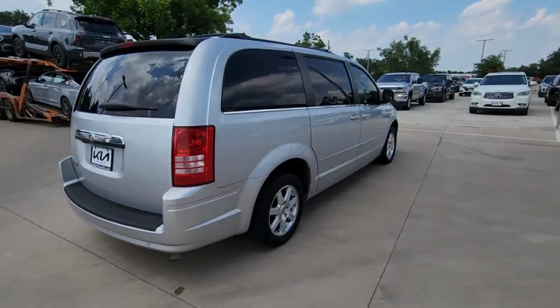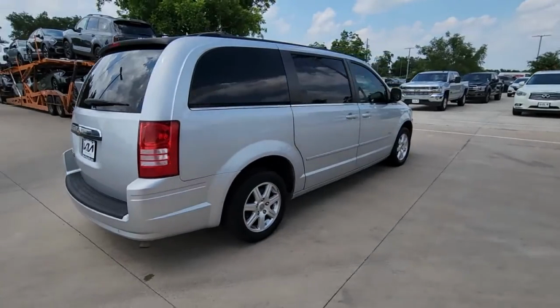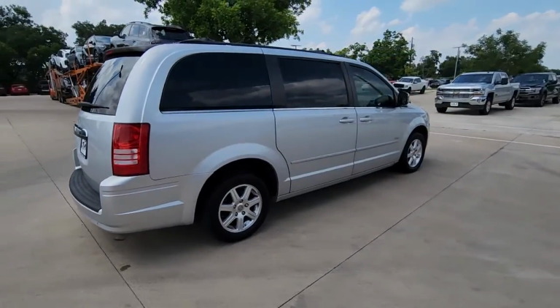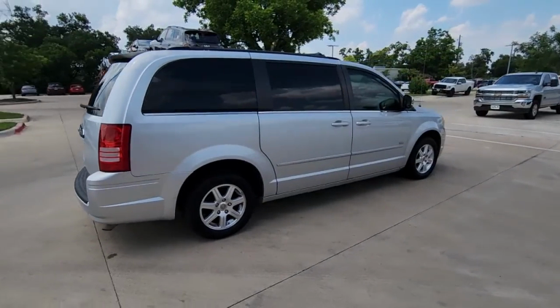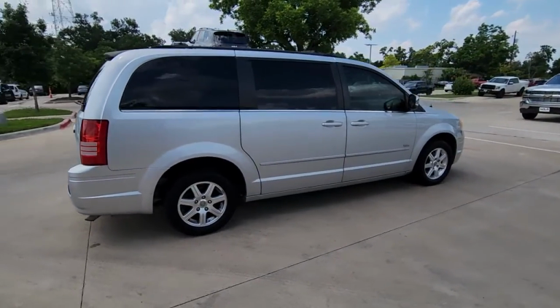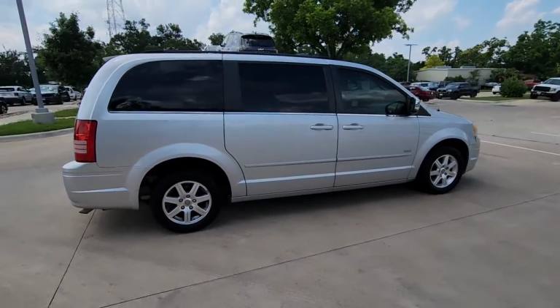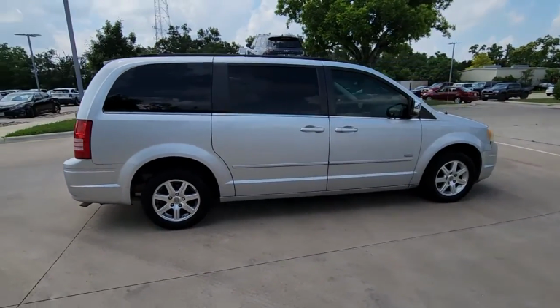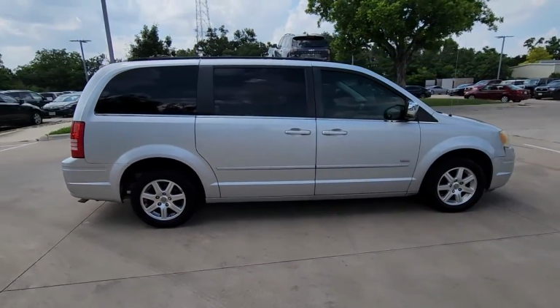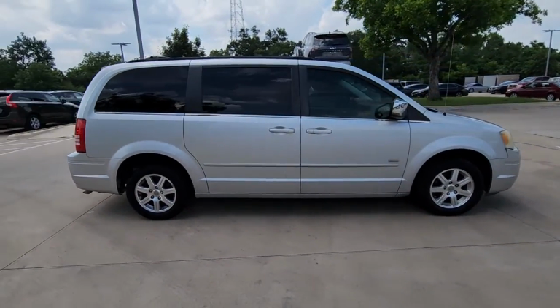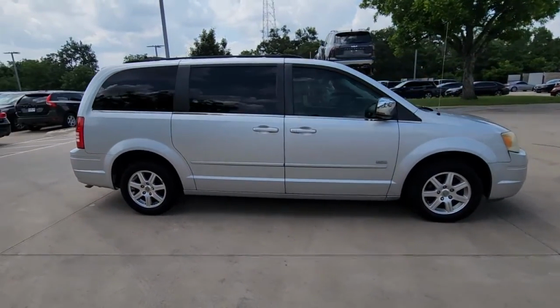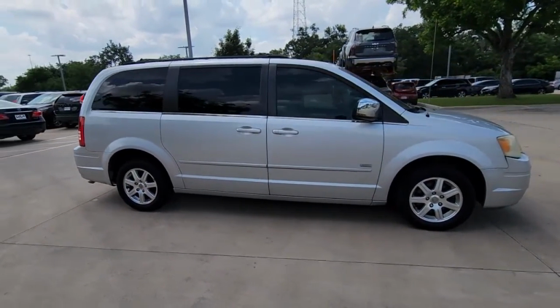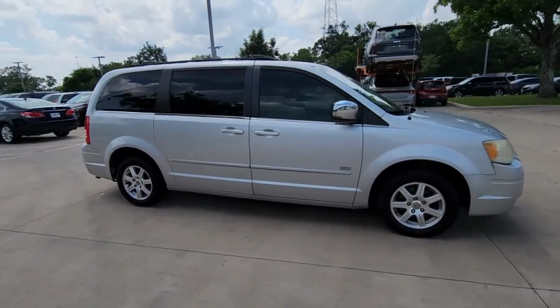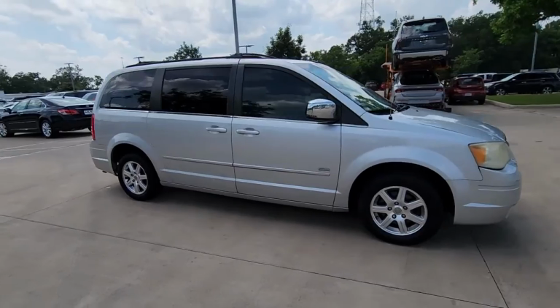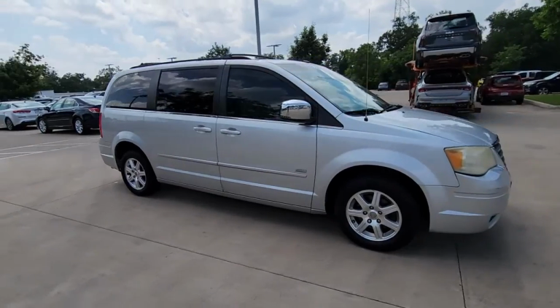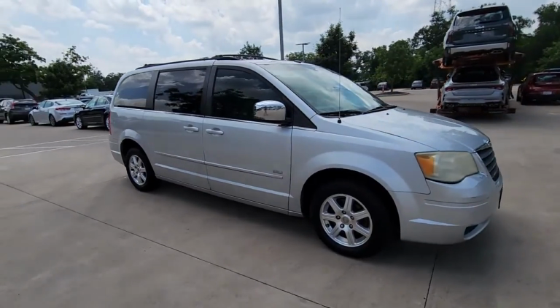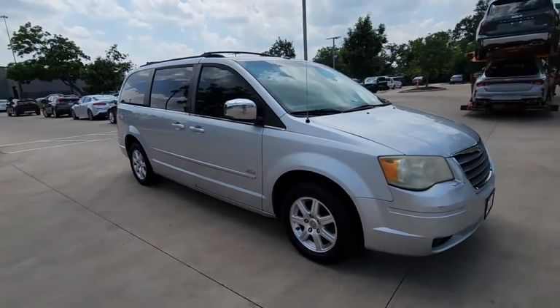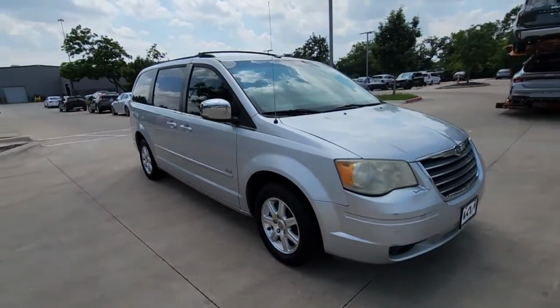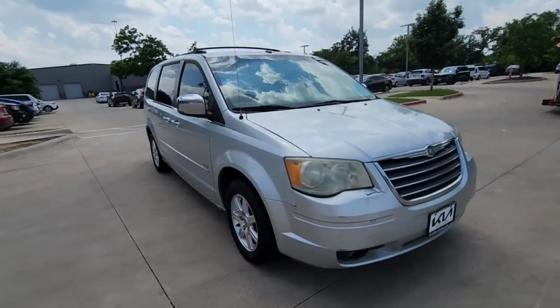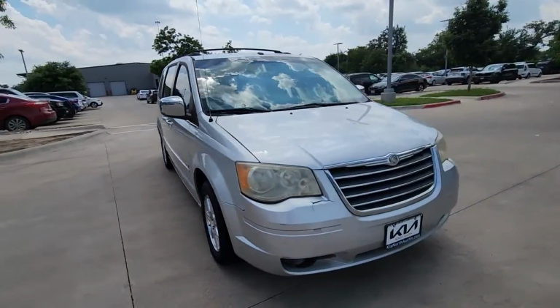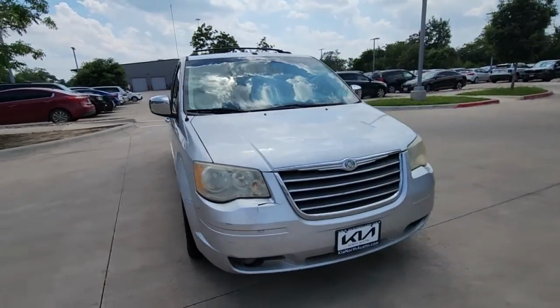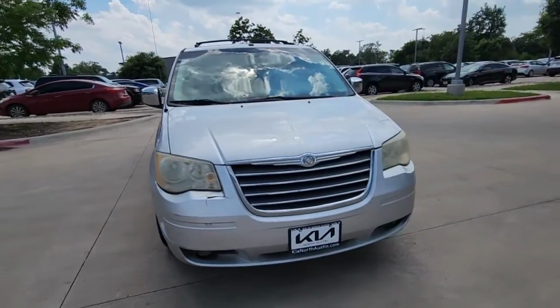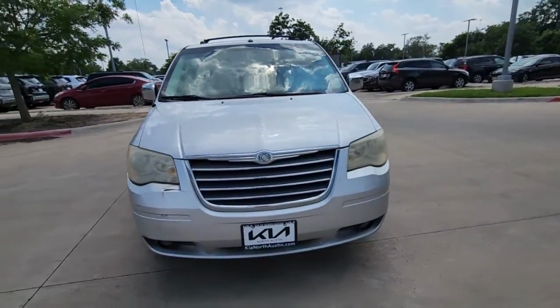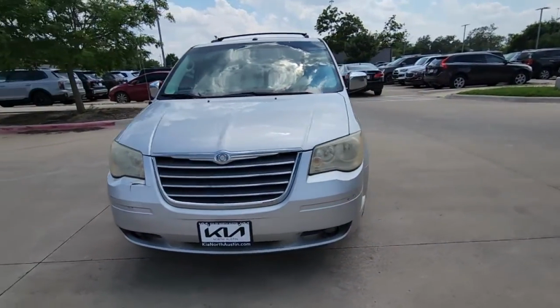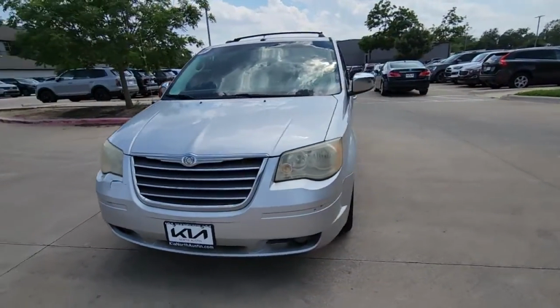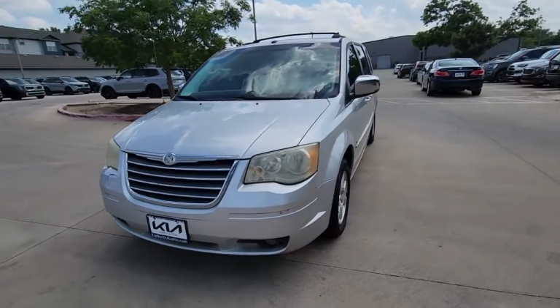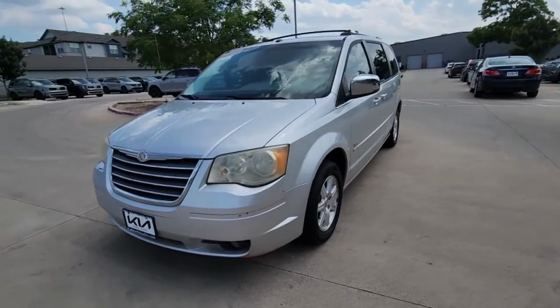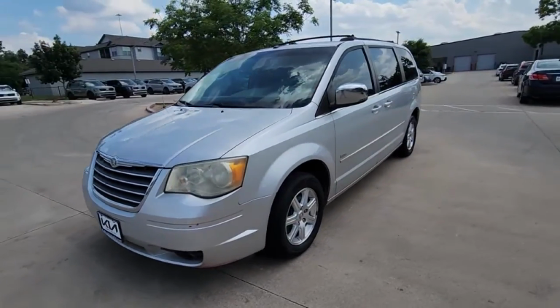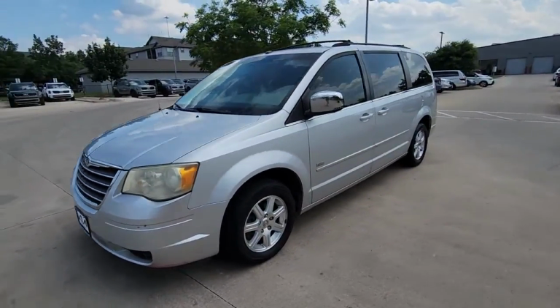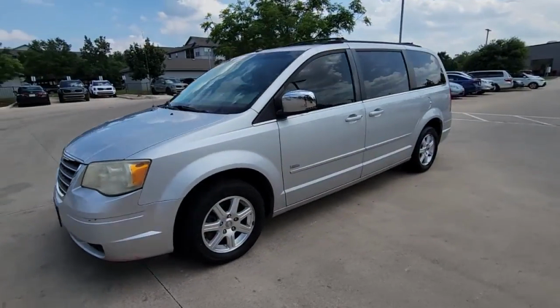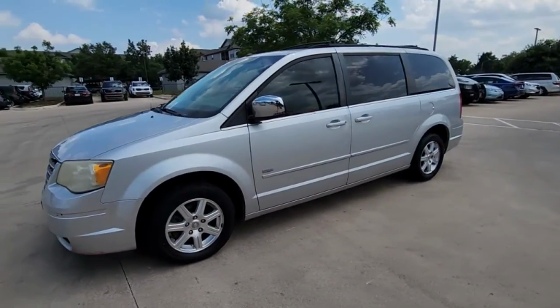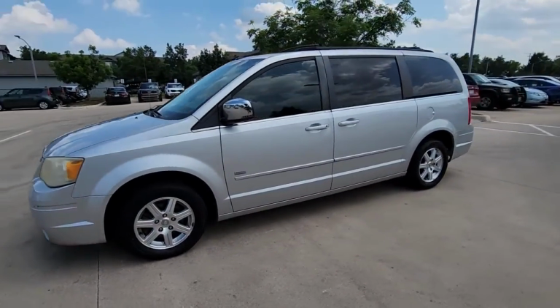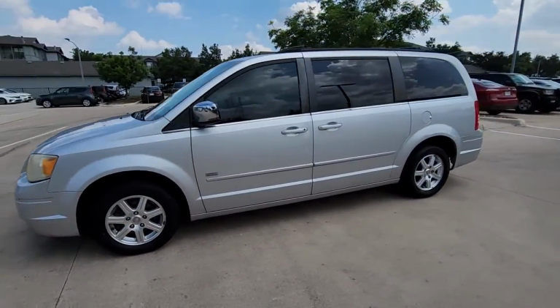Here's a handsome Town & Country loaded with space and creature comforts, designed to provide a satisfying, agile driving experience. Whether you're moving passengers or cargo or both, this thoughtful minivan will exceed your expectations.